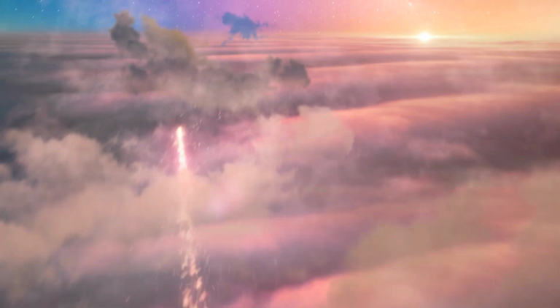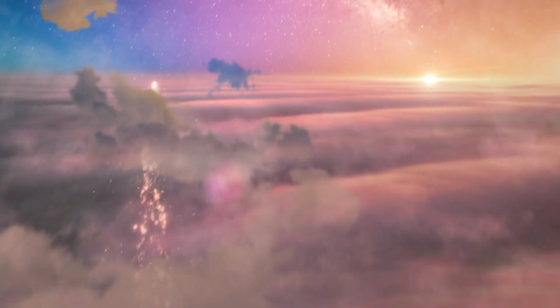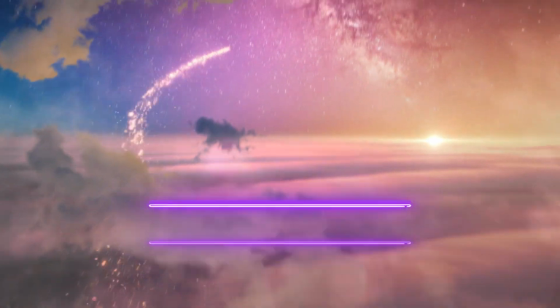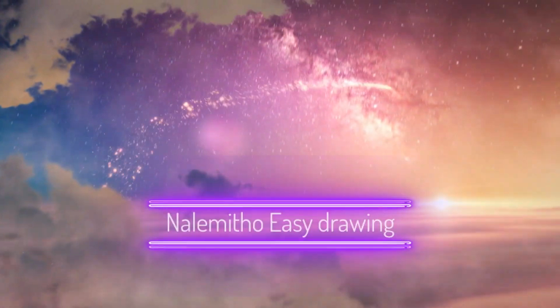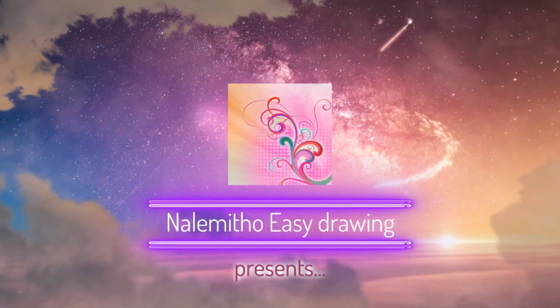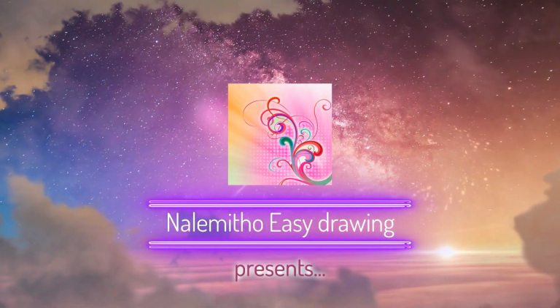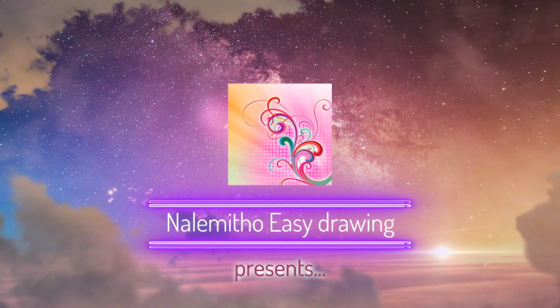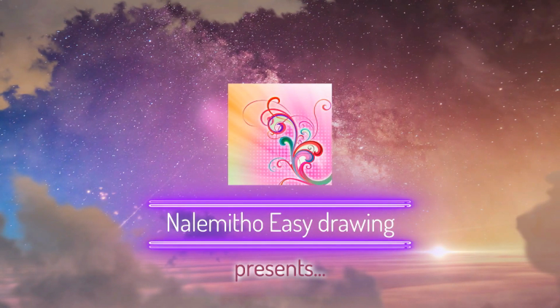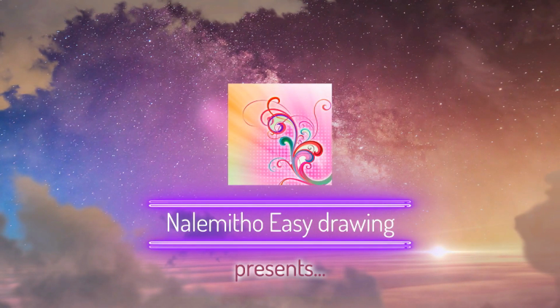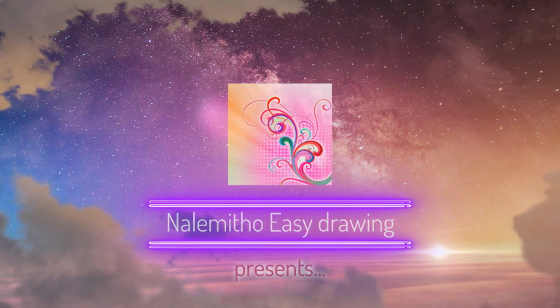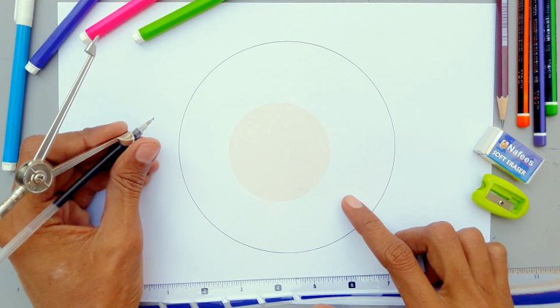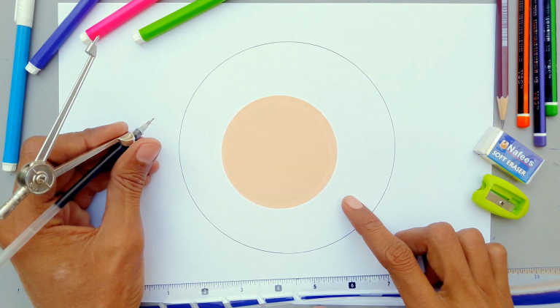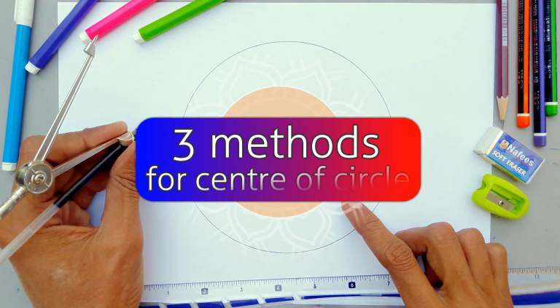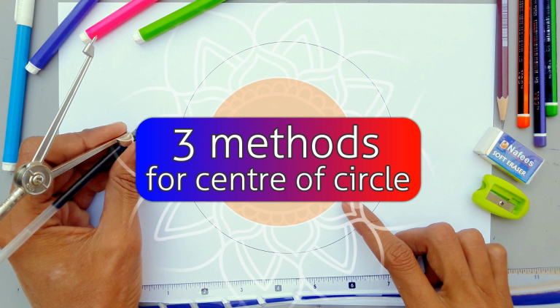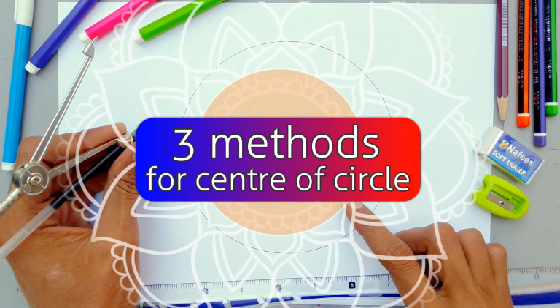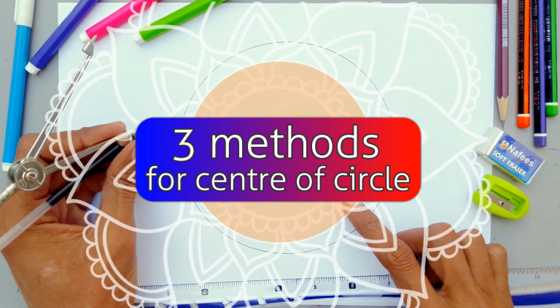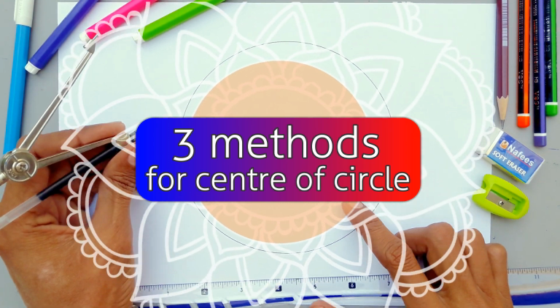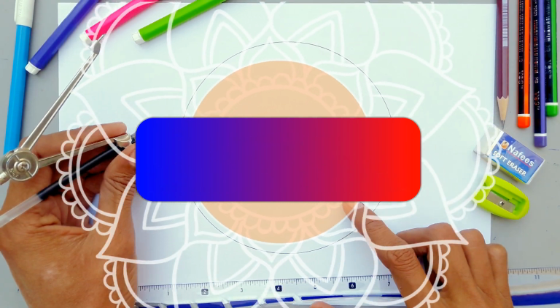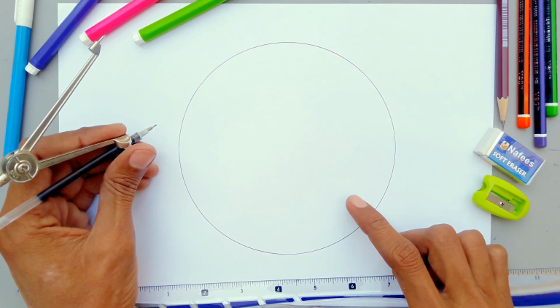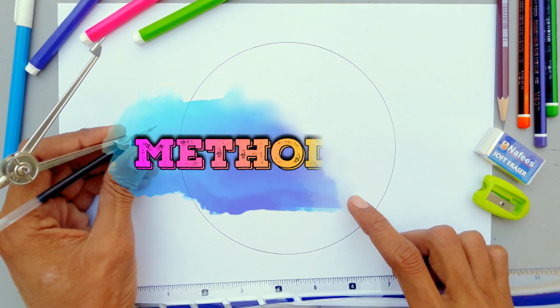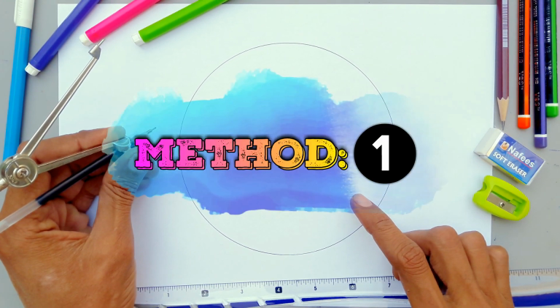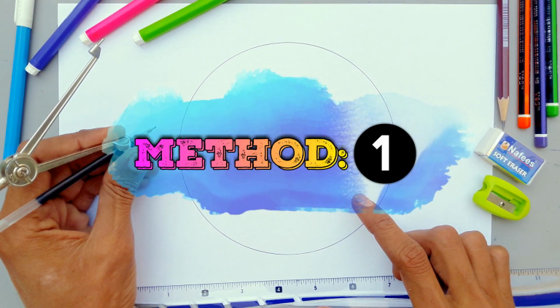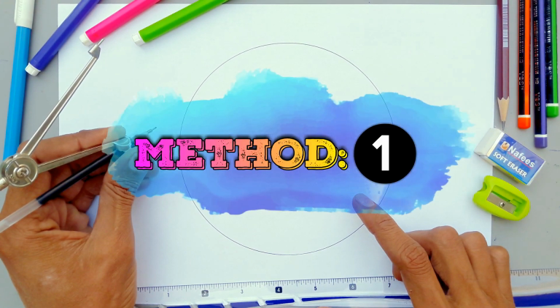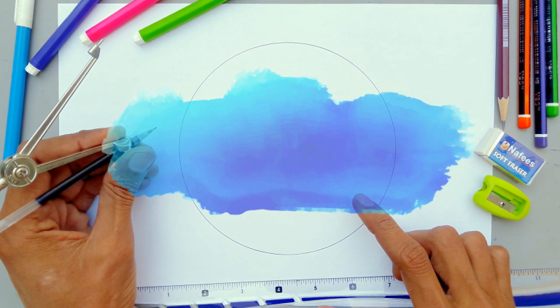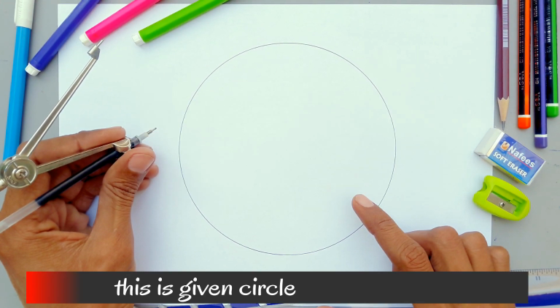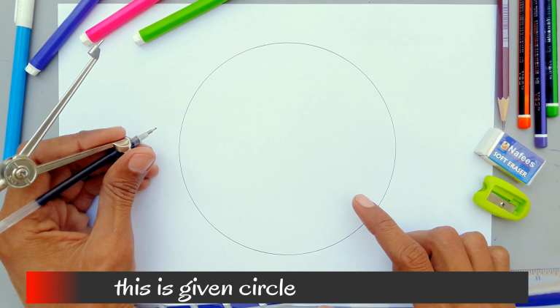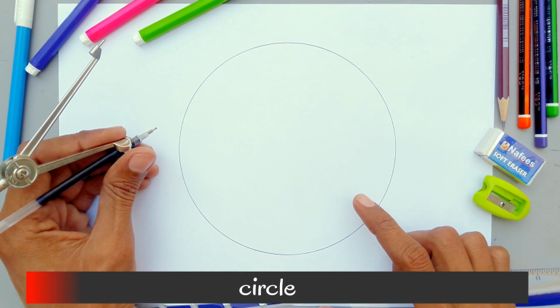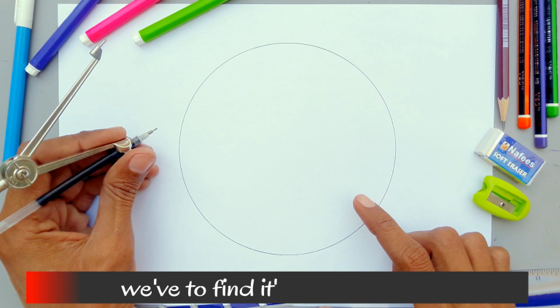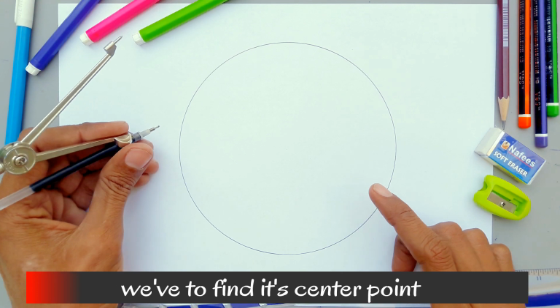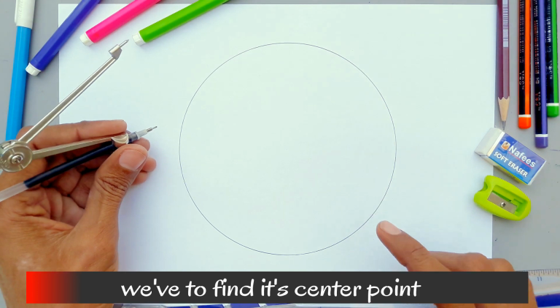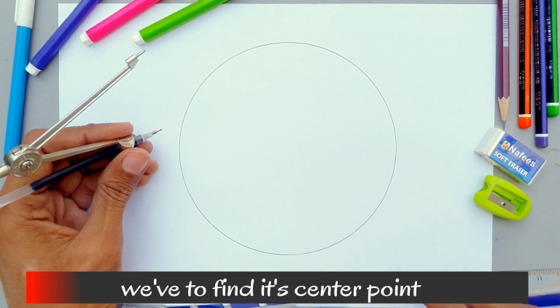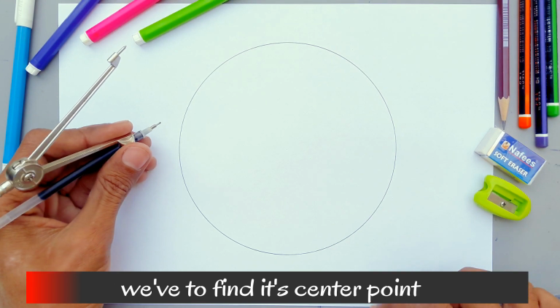You are watching Nalemitho Easy Drawing. In this video I'll show you three methods to find the center of a circle. First method: this is the given circle — we have to find its center point.